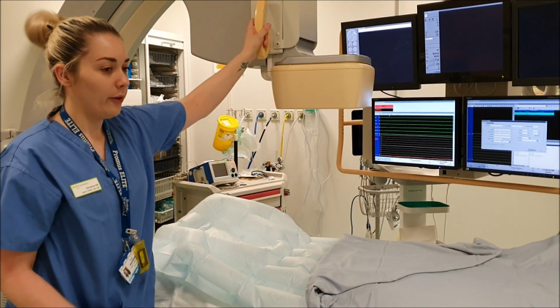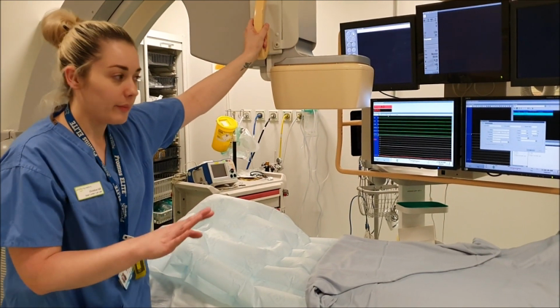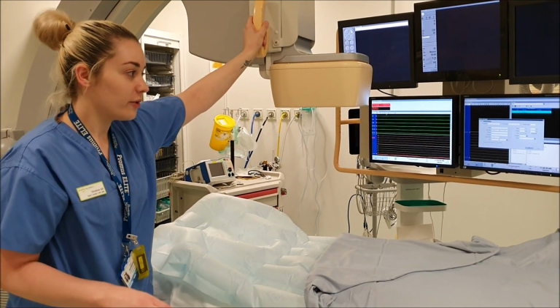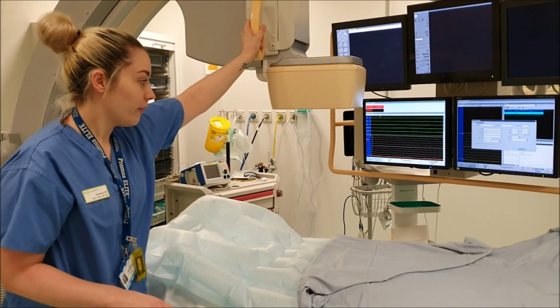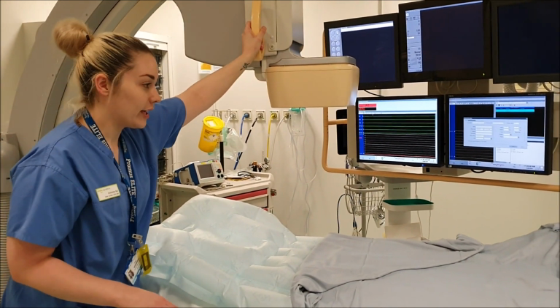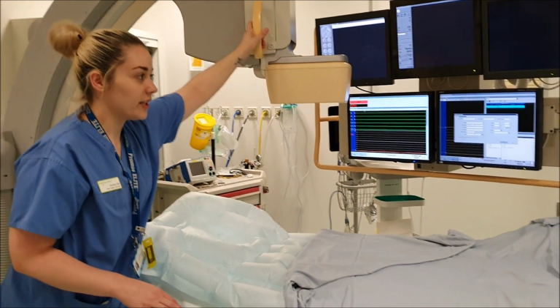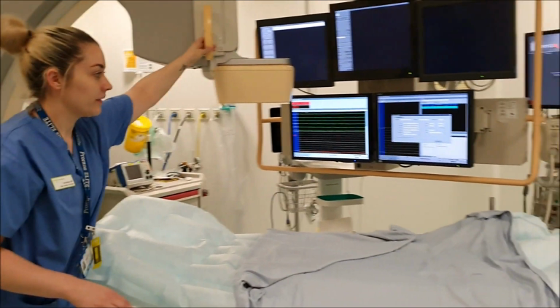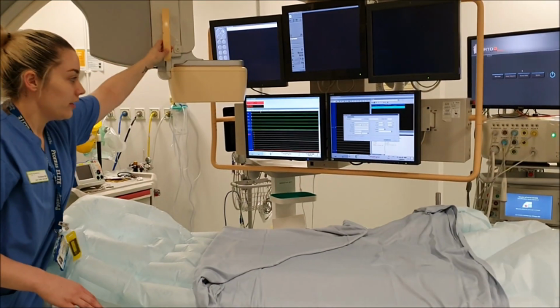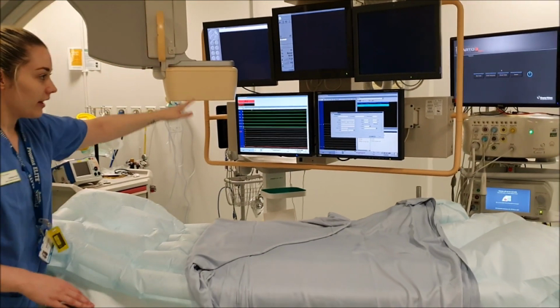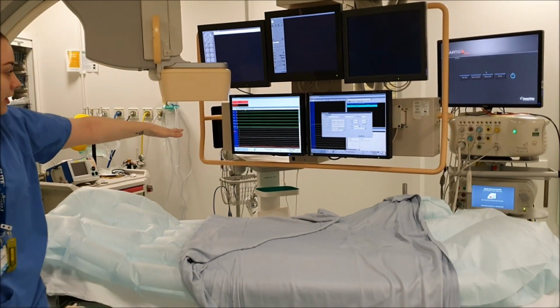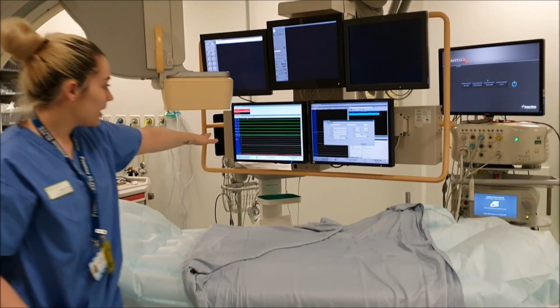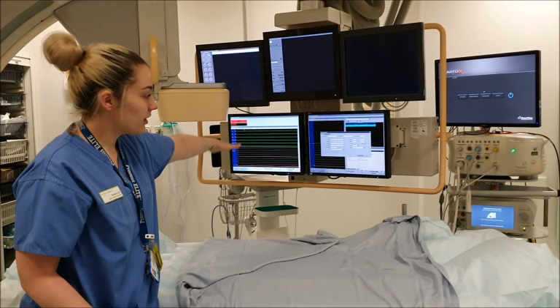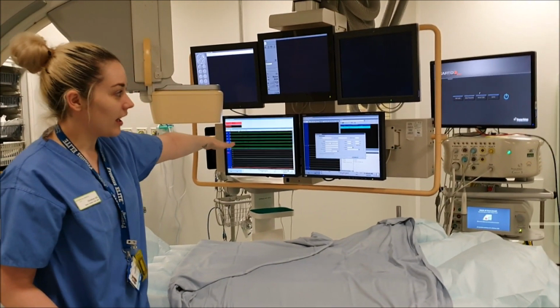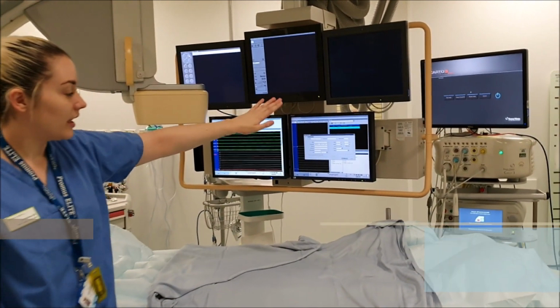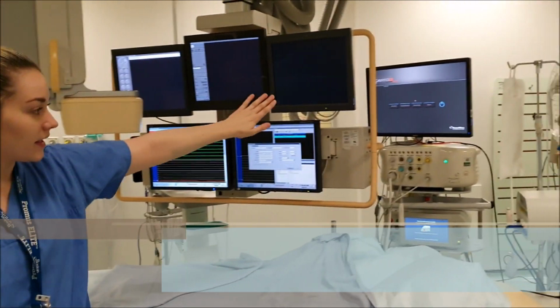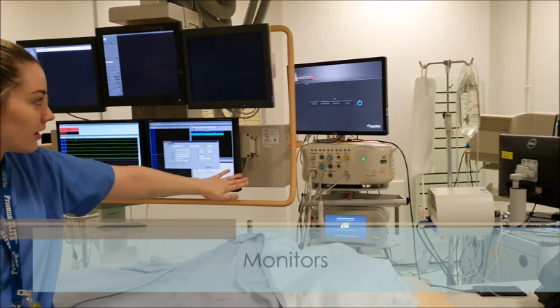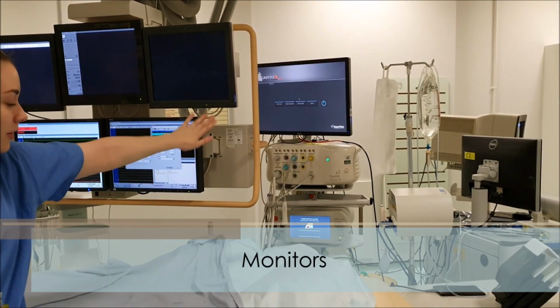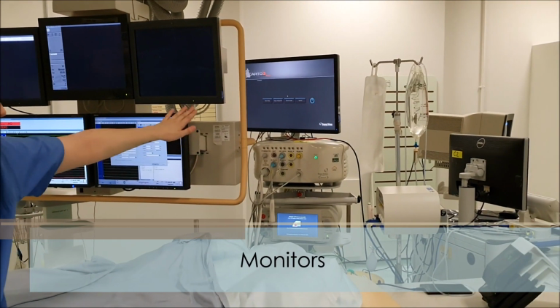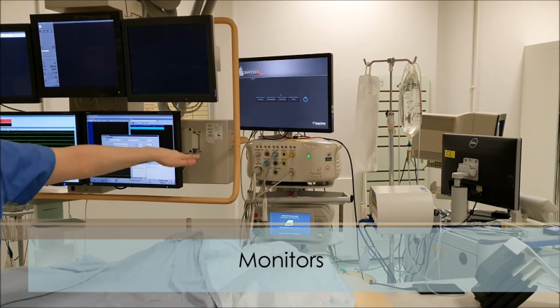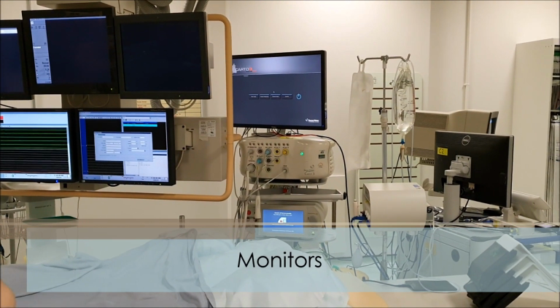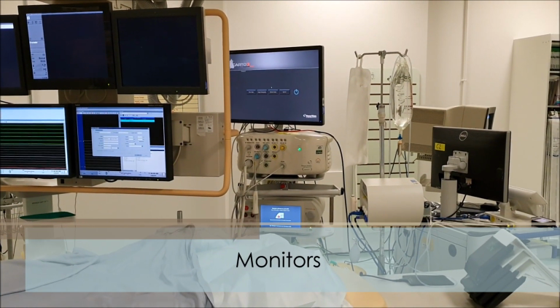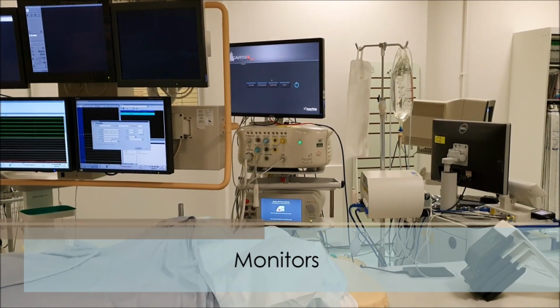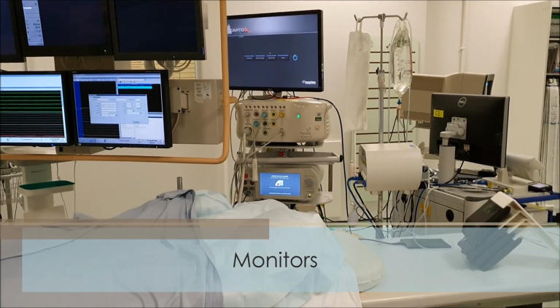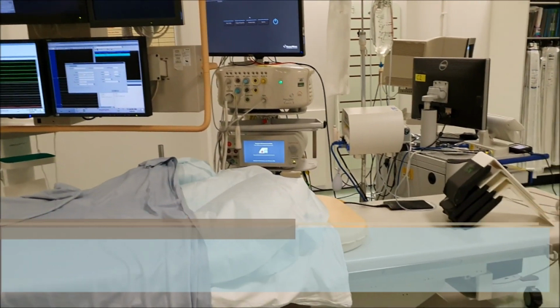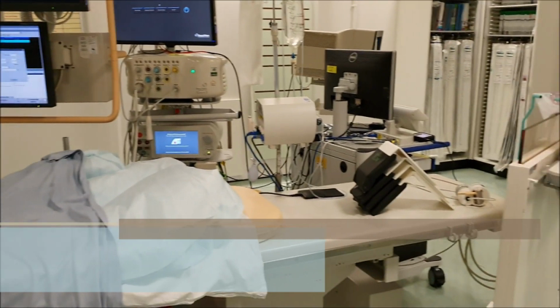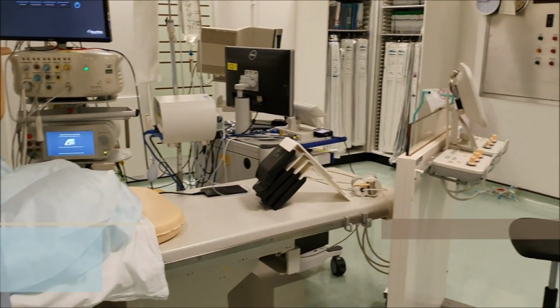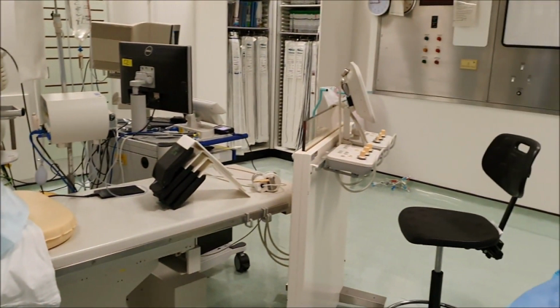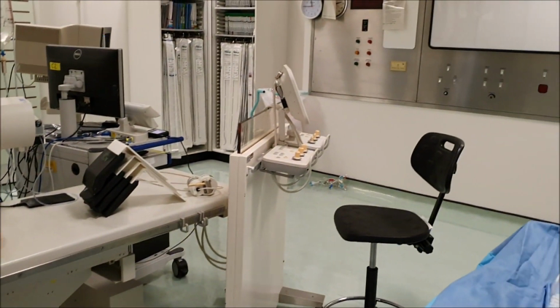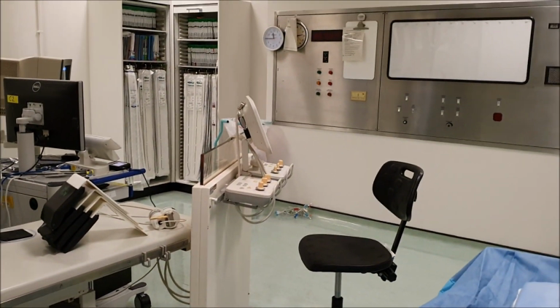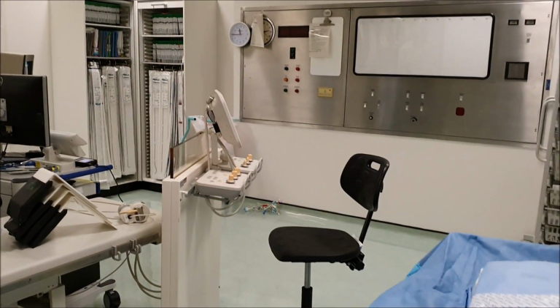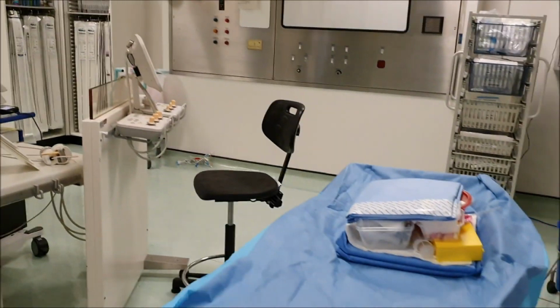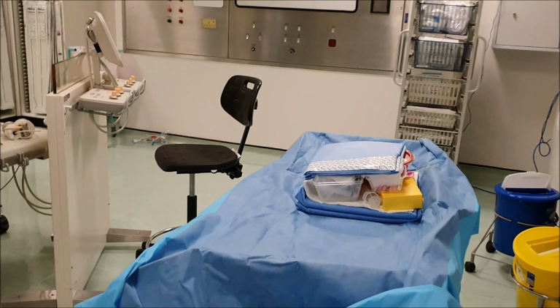All the equipment is used for your ablation procedure. Your heart rate gets monitored on here — these three lines — and this is the ablation catheter system here on the side. We have lots of other different bits of equipment and sterile equipment that the nurses and doctors use.